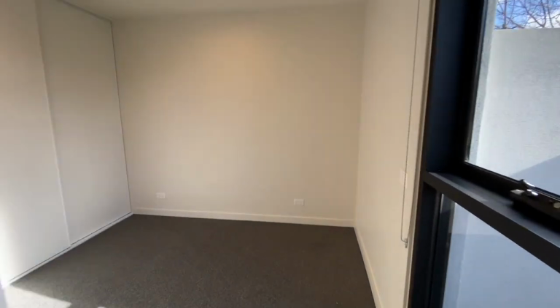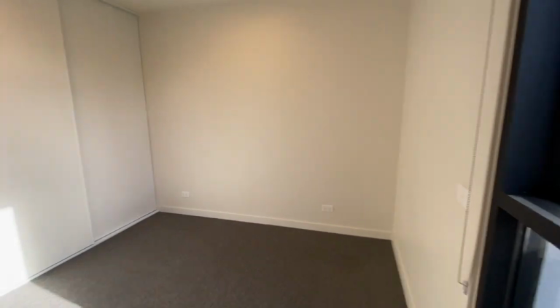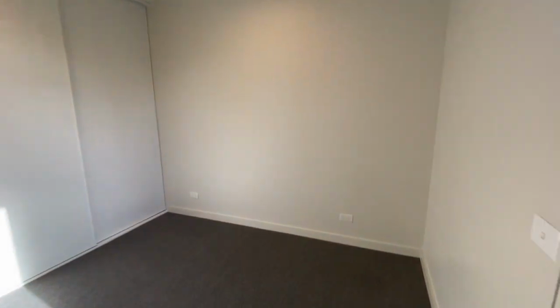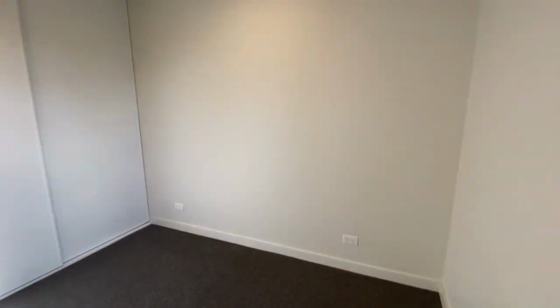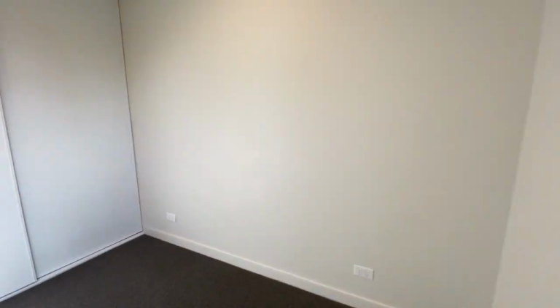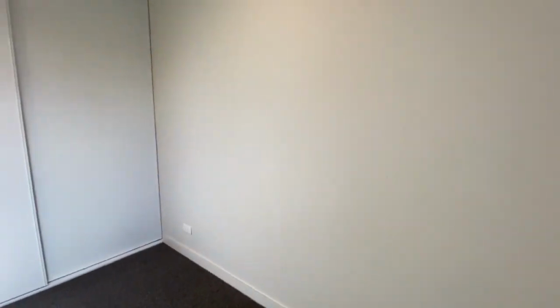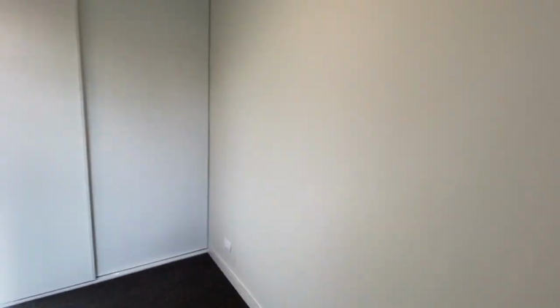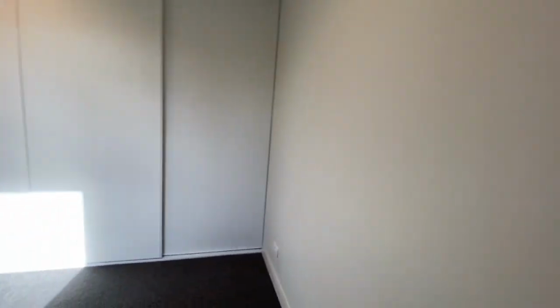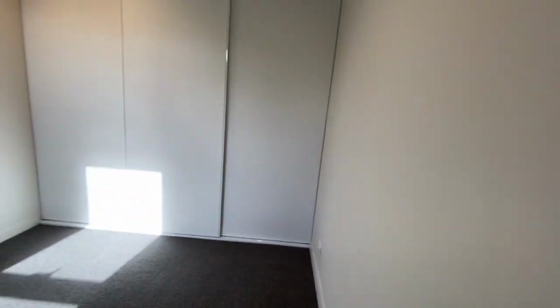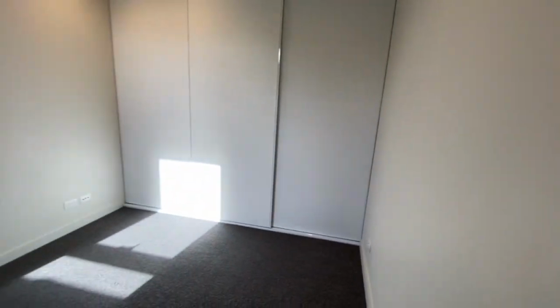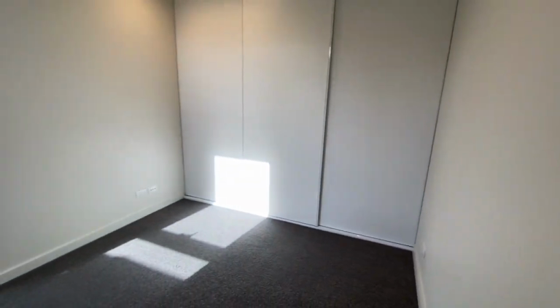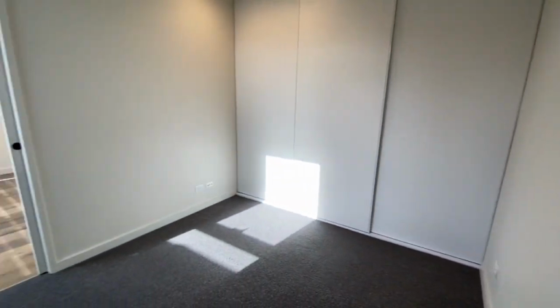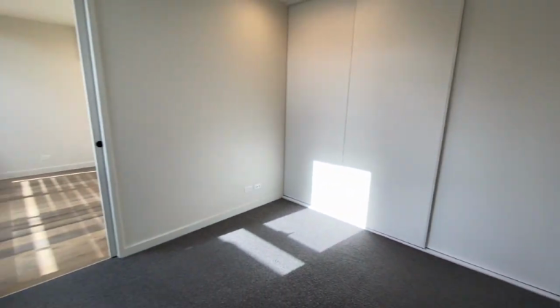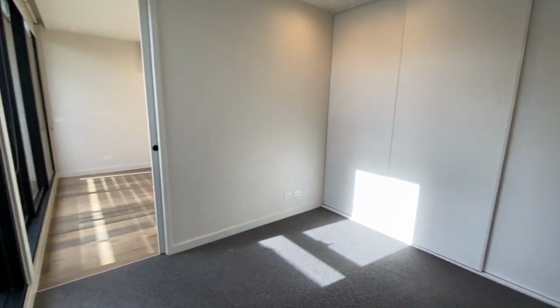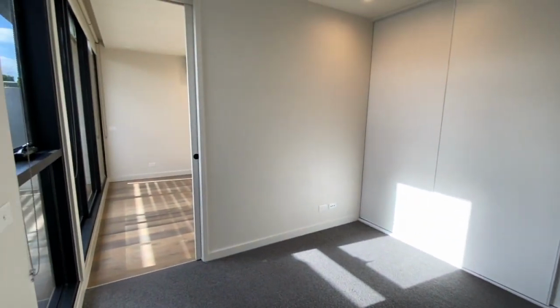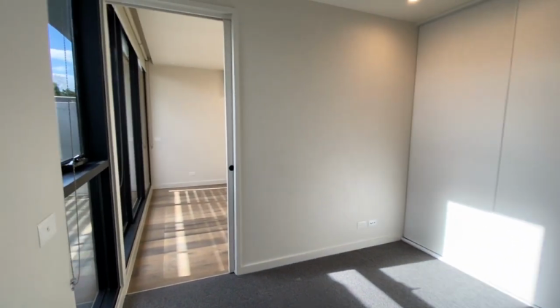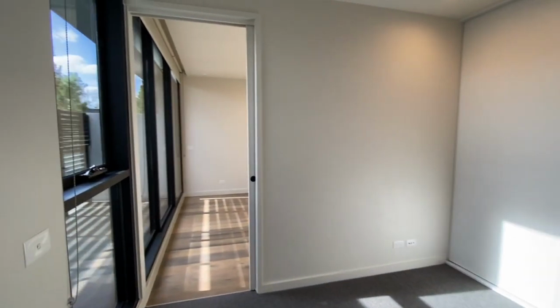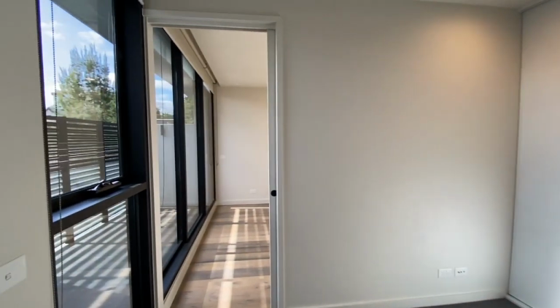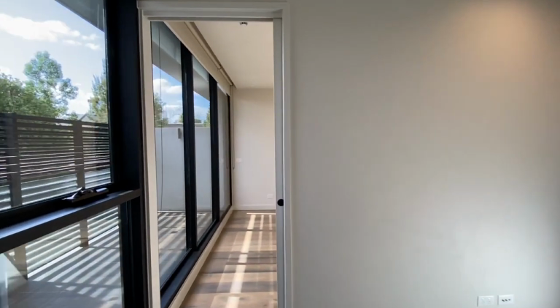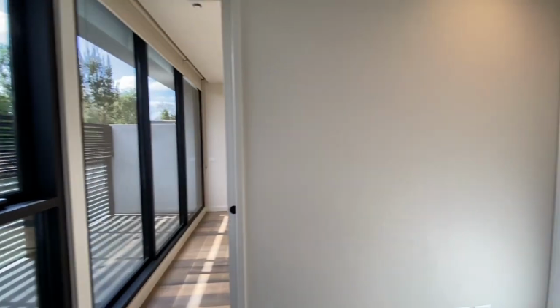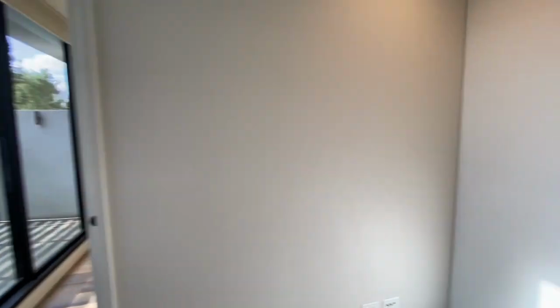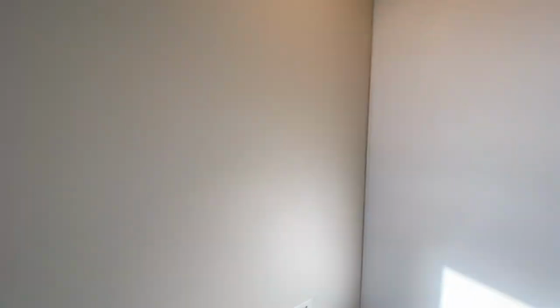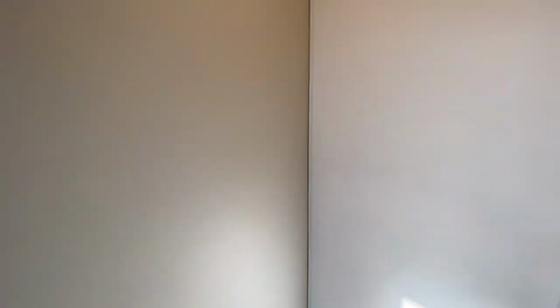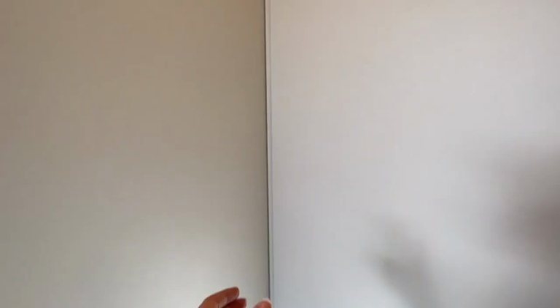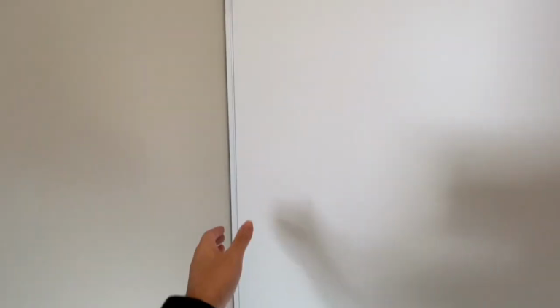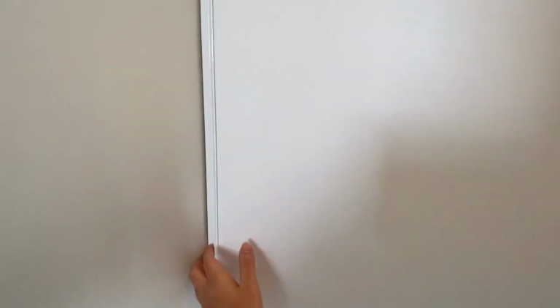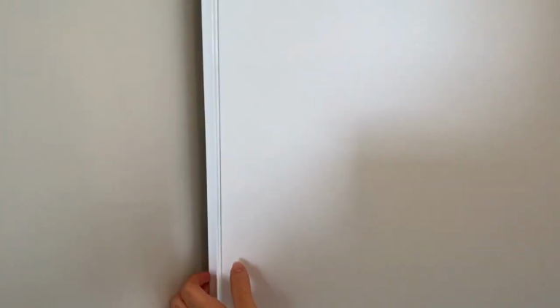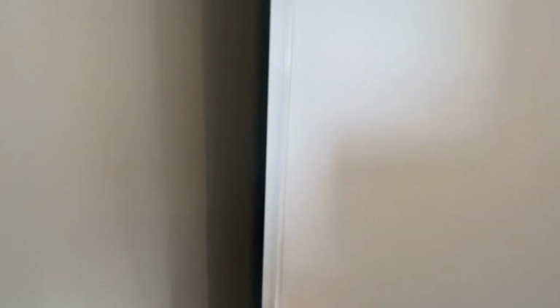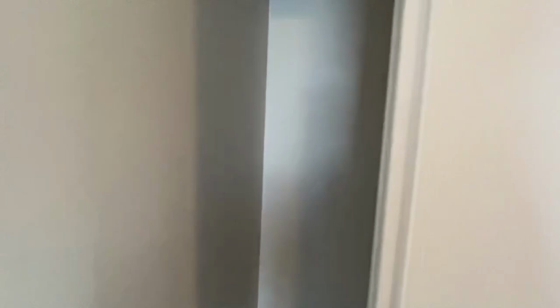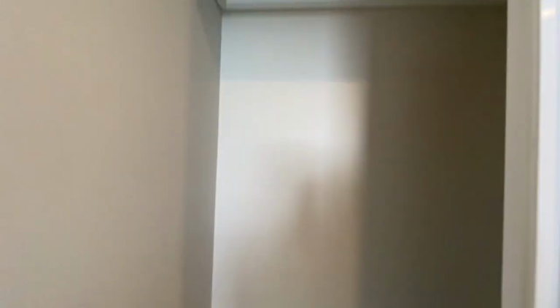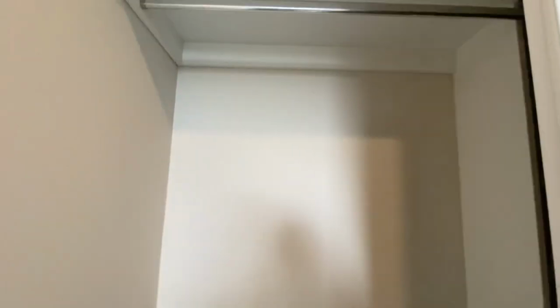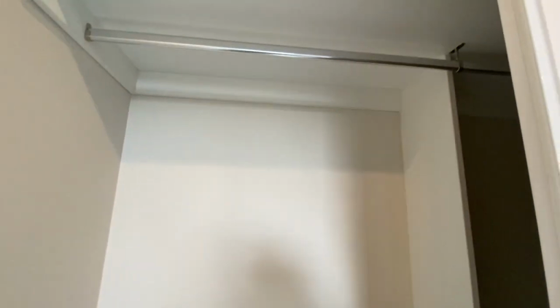Bedroom 2, which also has lots of natural sunlight and a big built-in wardrobe.